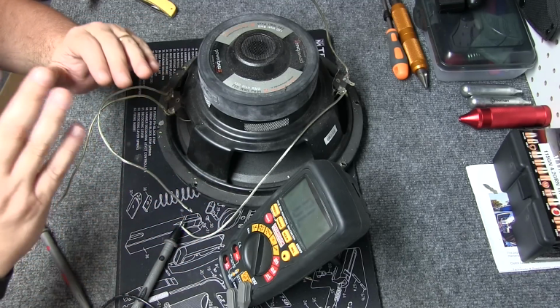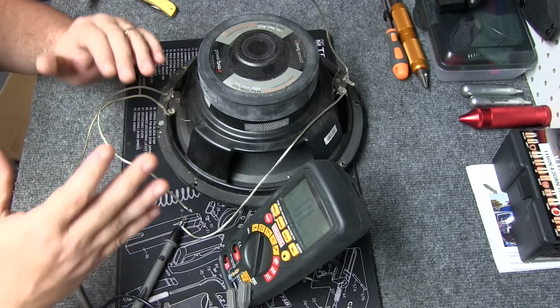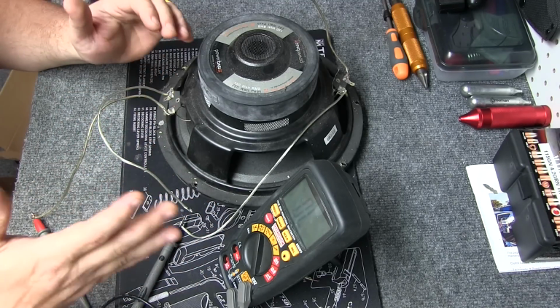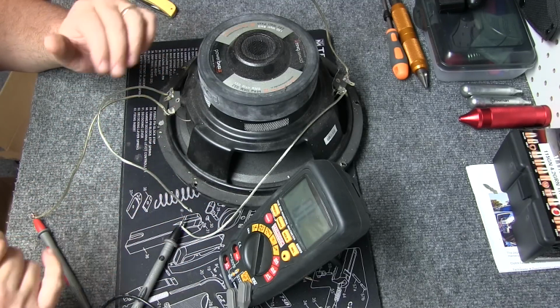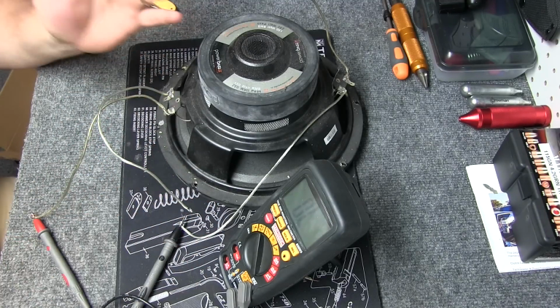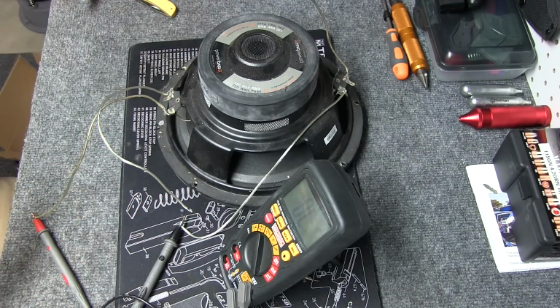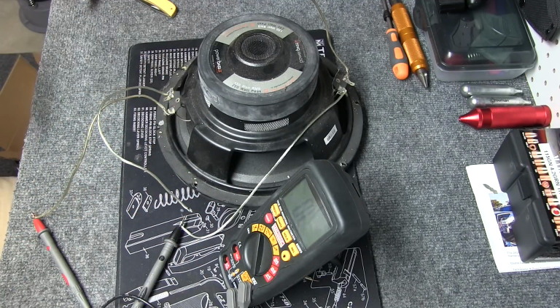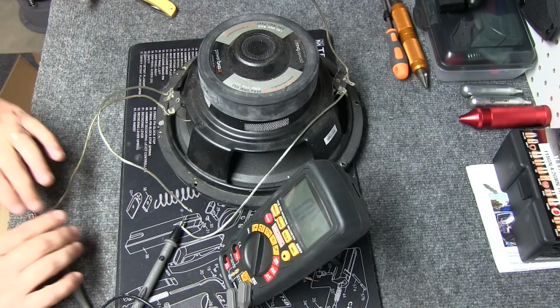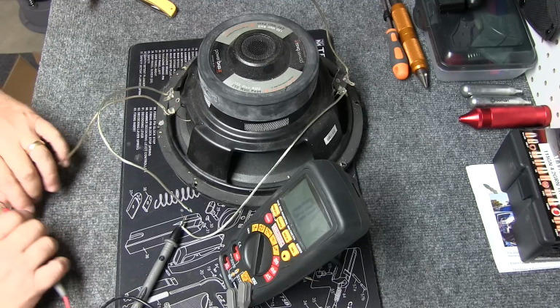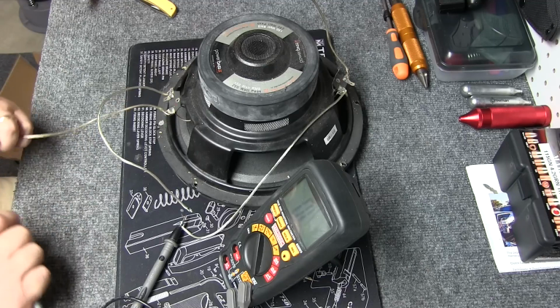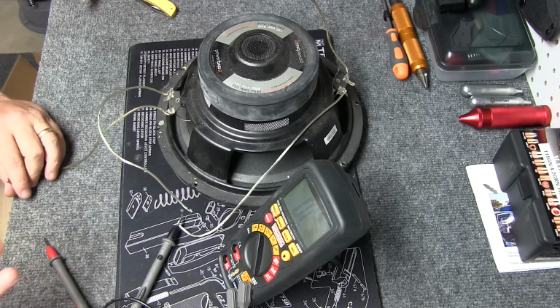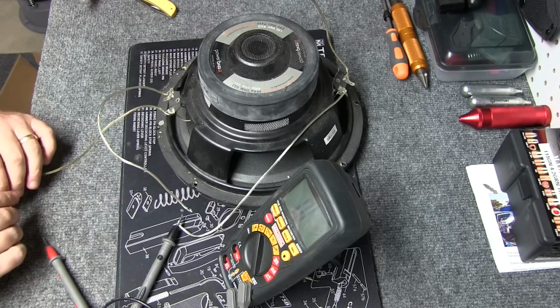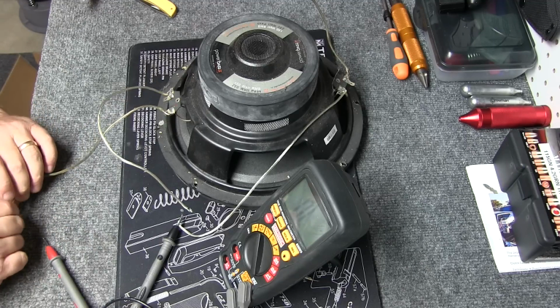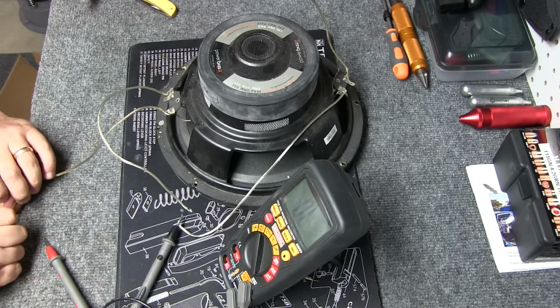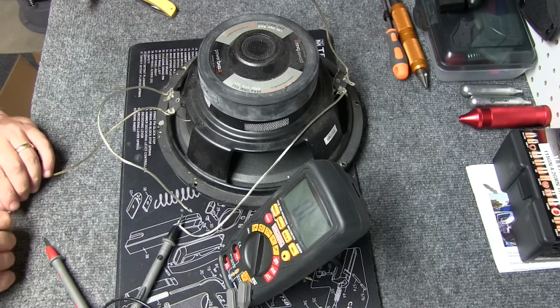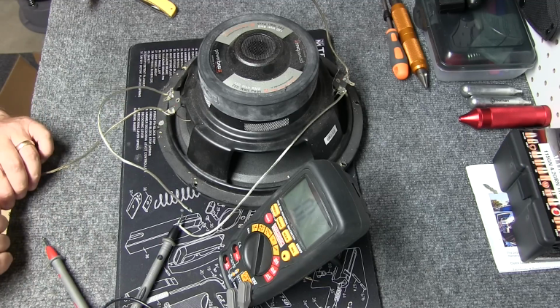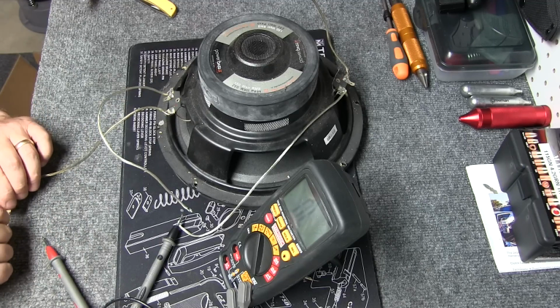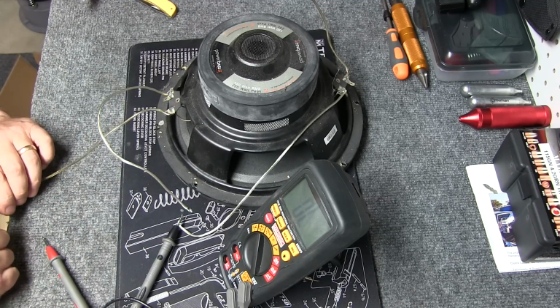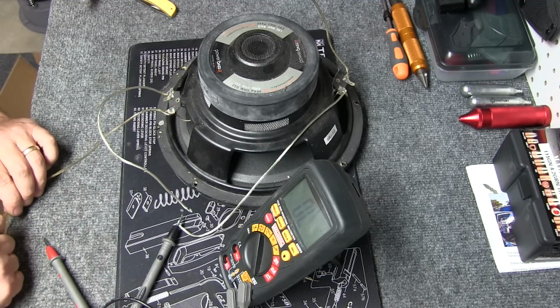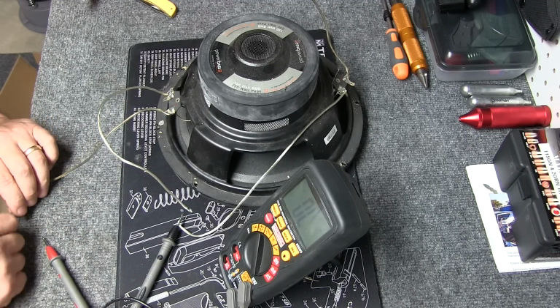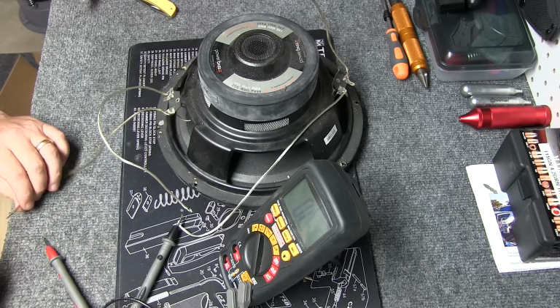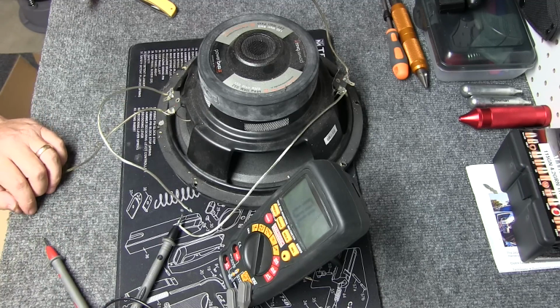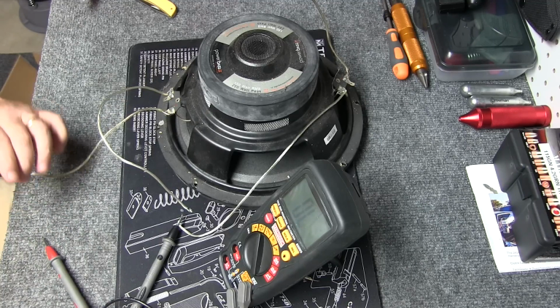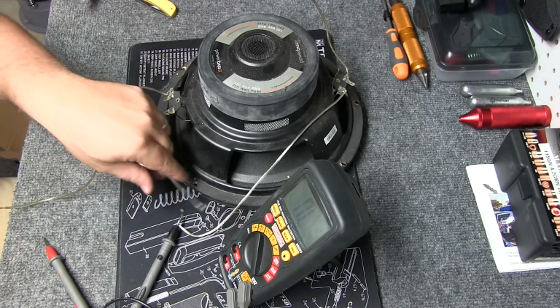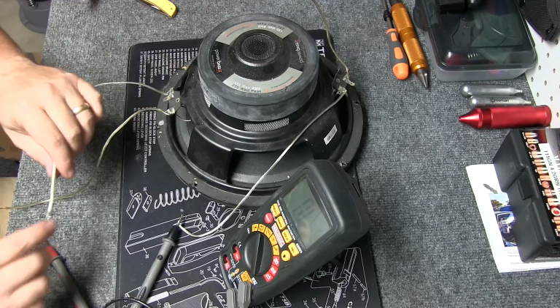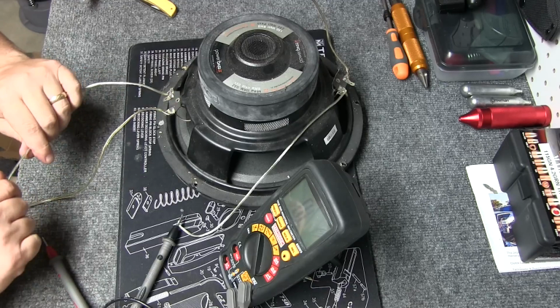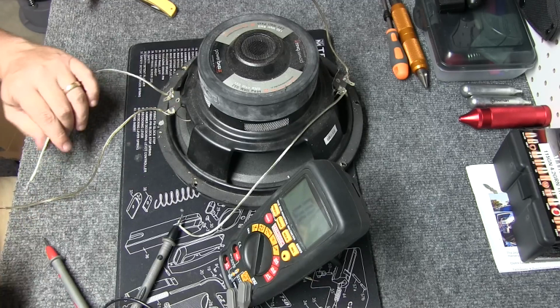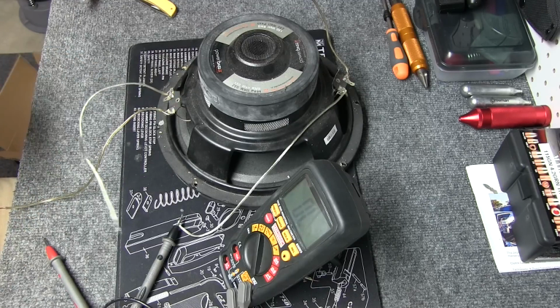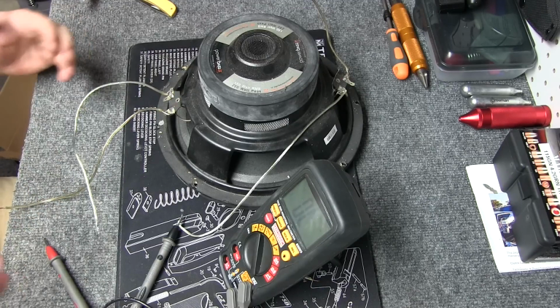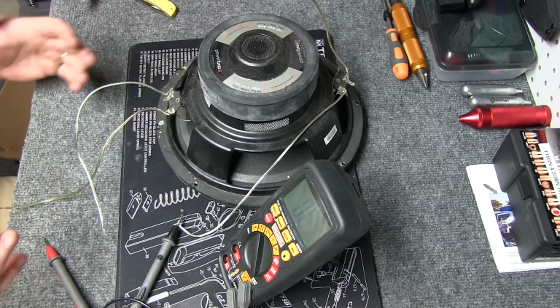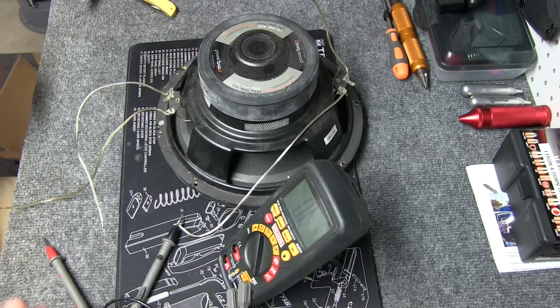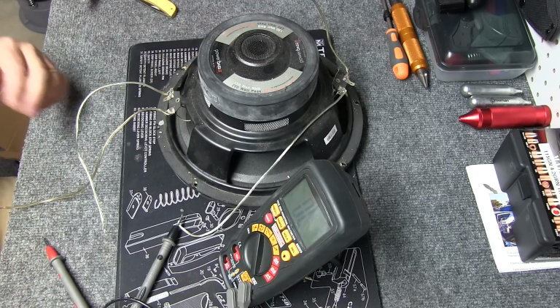So four speakers on four ohm. Now when you start getting into an odd number of speakers, it gets a little bit more difficult, because you've got to figure out where the balance is.